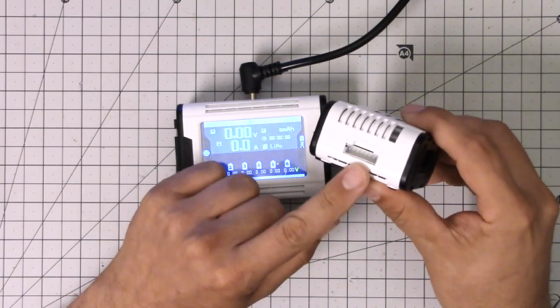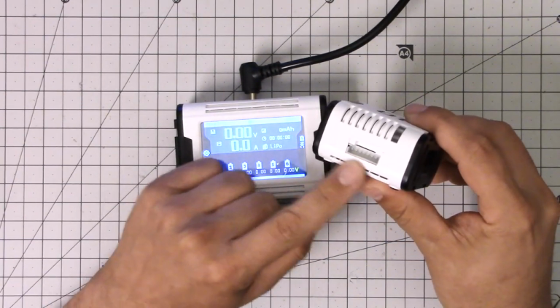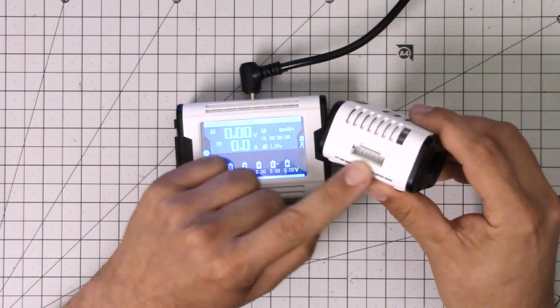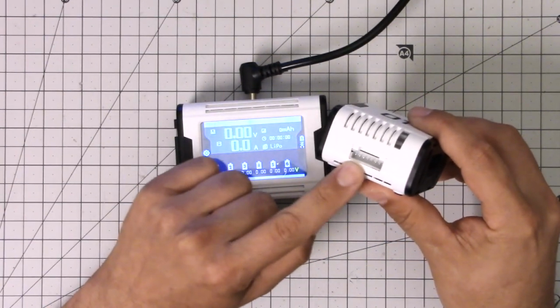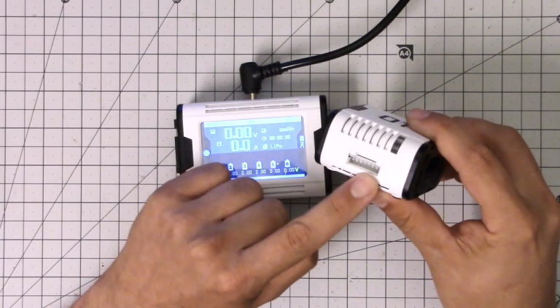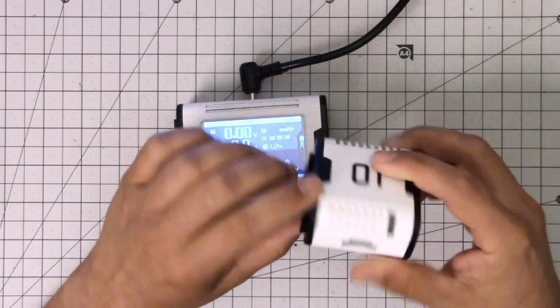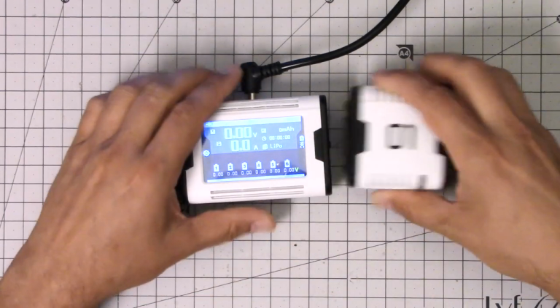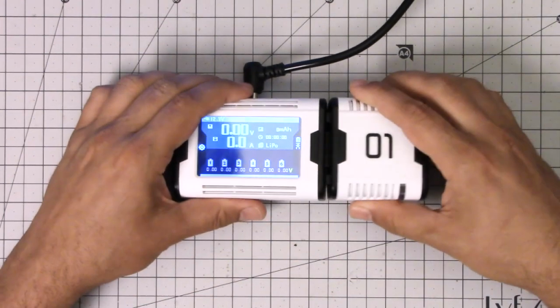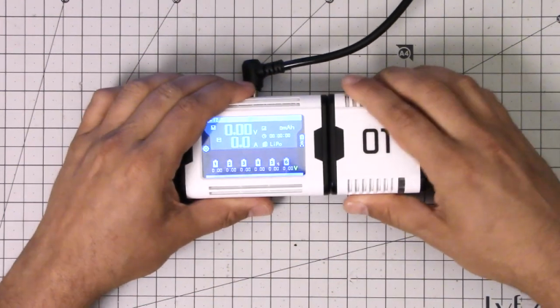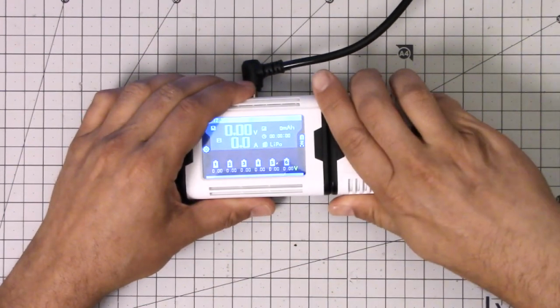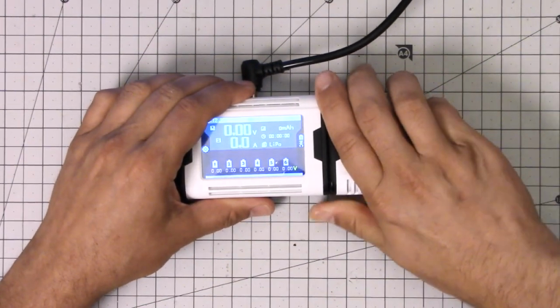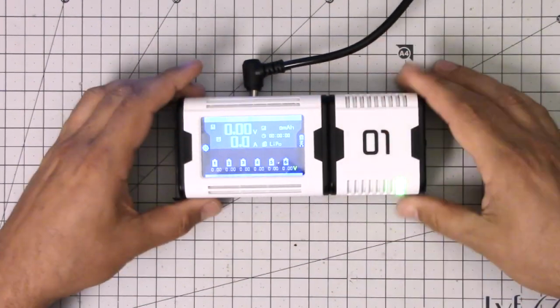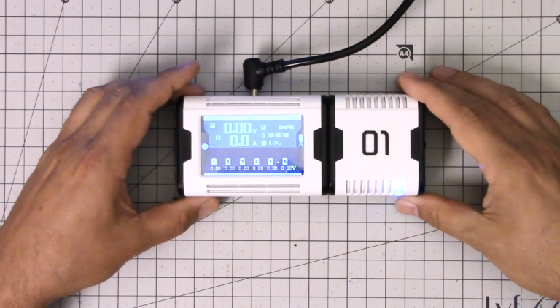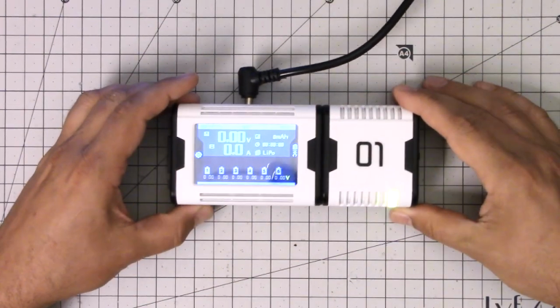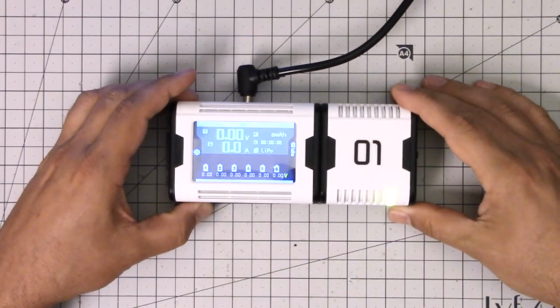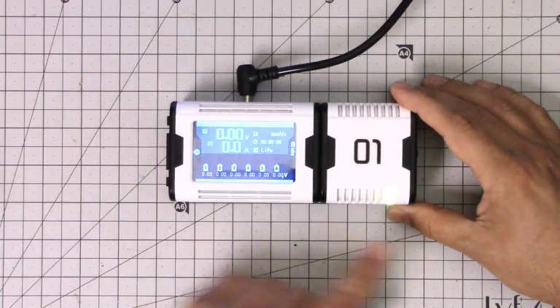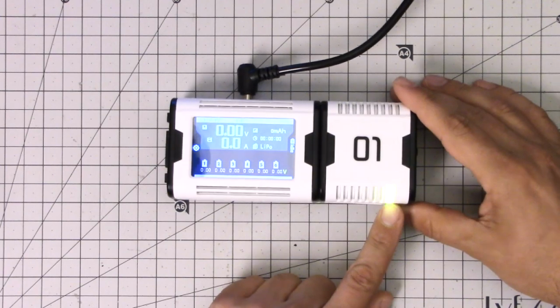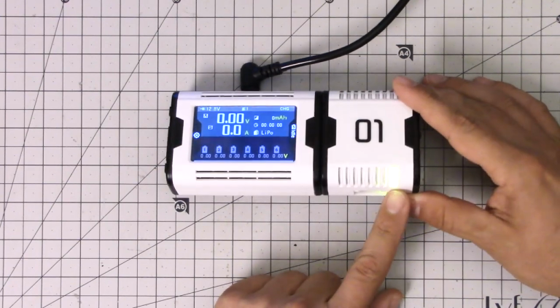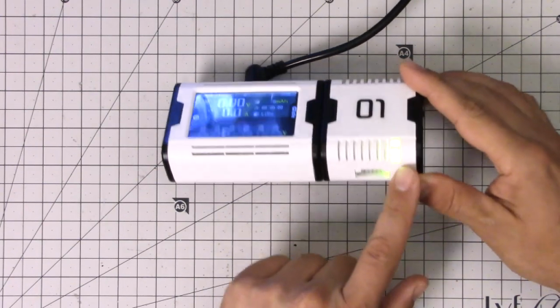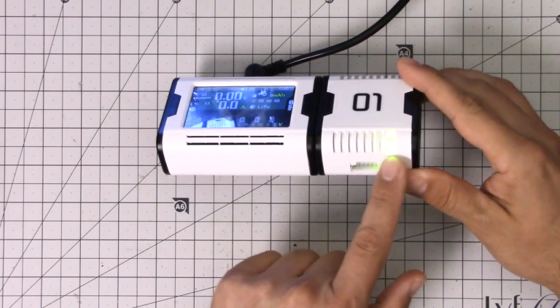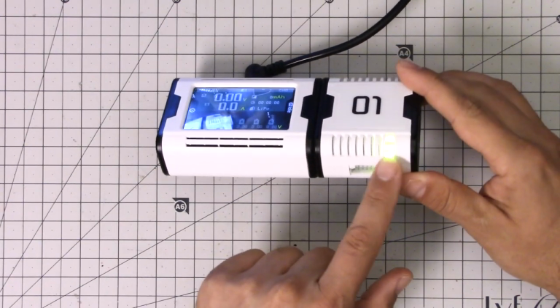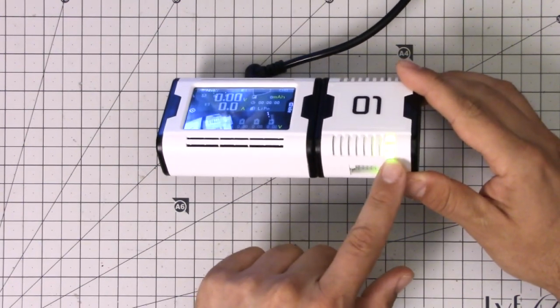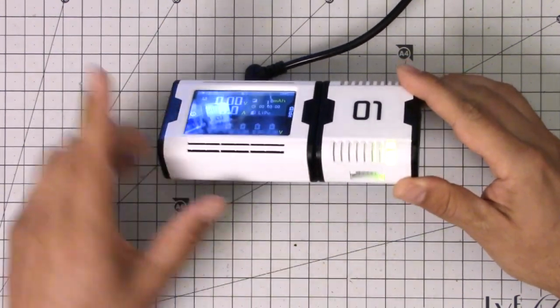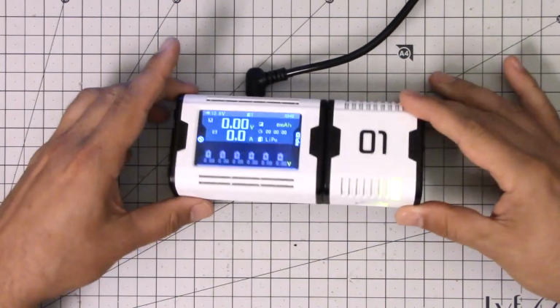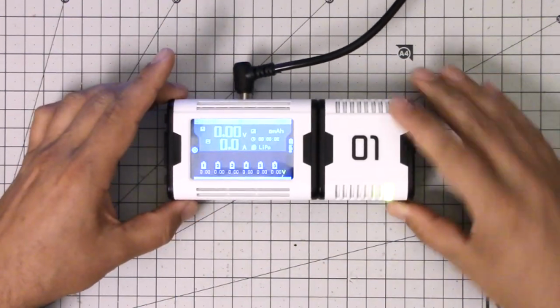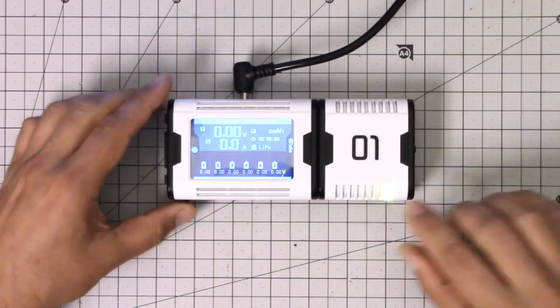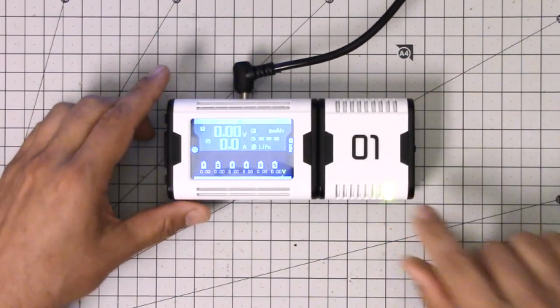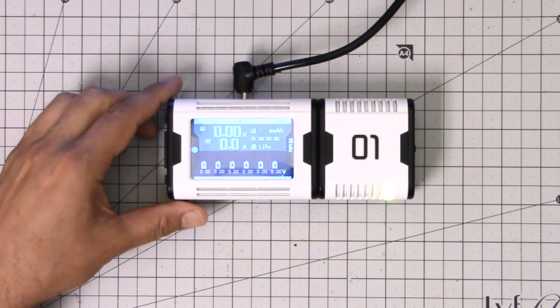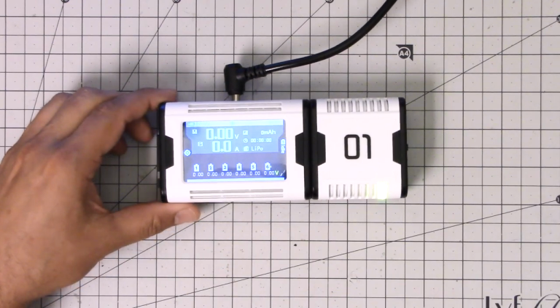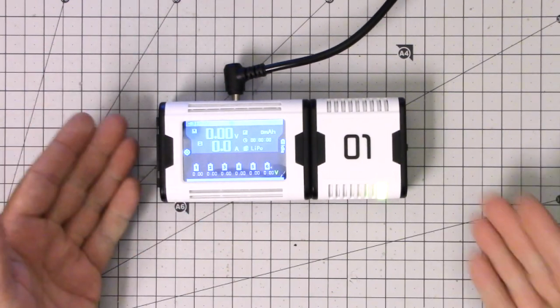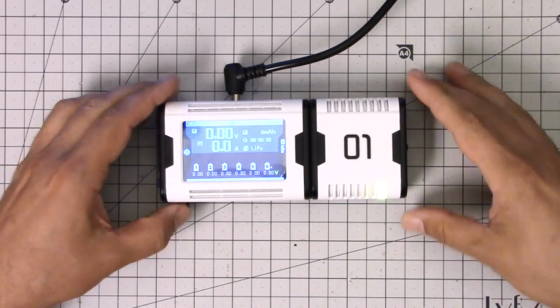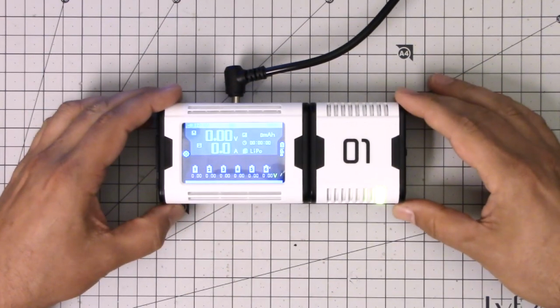This is a unit — you can see it's got a balance connector here. It charges 2 to 6S LiPo batteries. I'm going to just plug it in here, and the LED will turn green. It's a little hard to tell on my screen whether it's the color, but take my word for it — it's green. And then you're good to go.